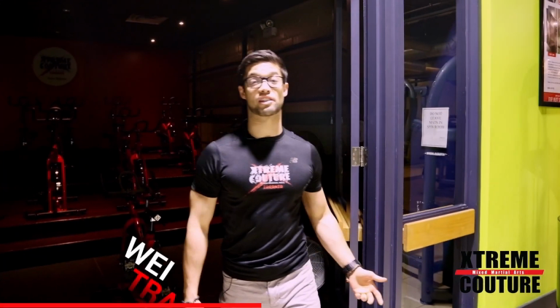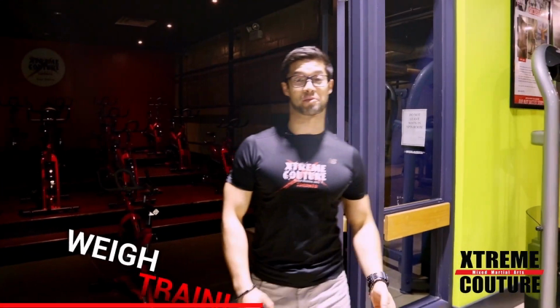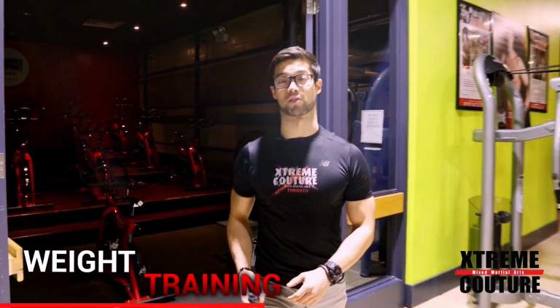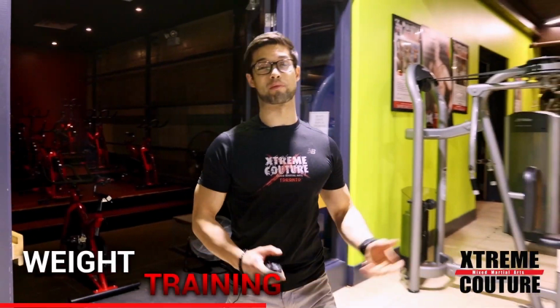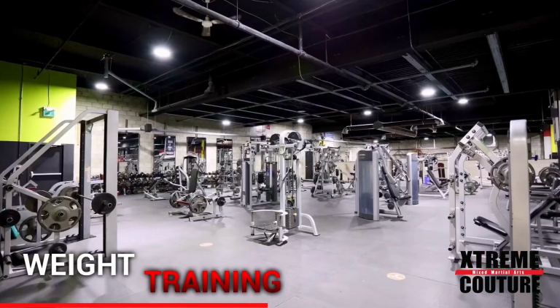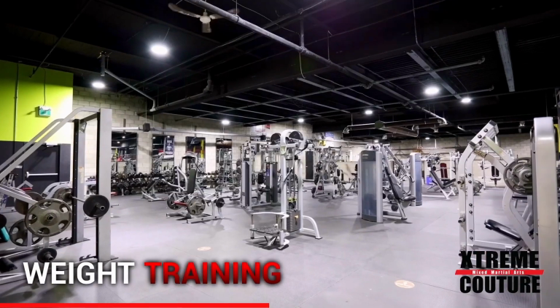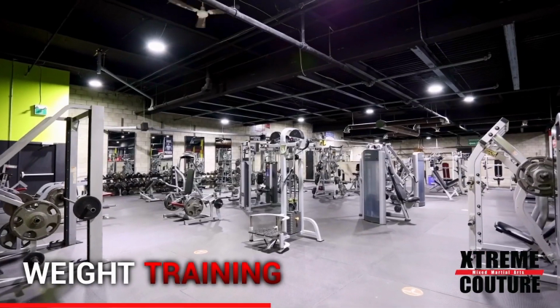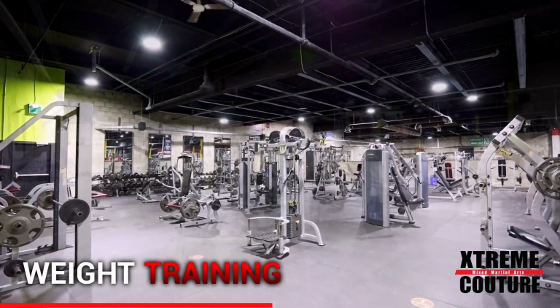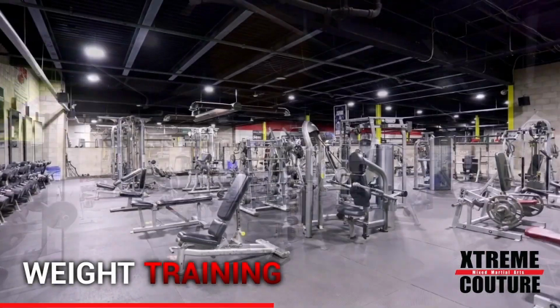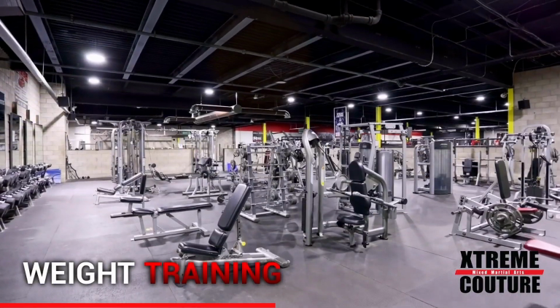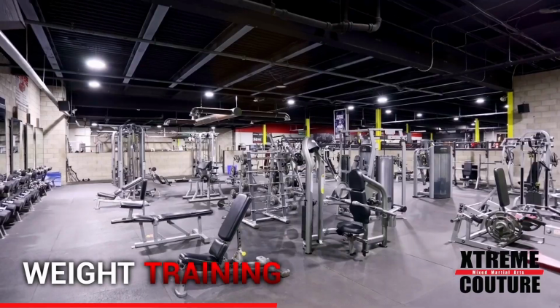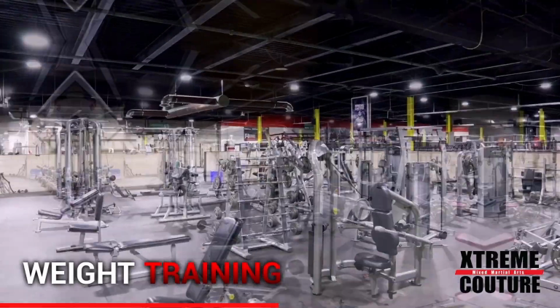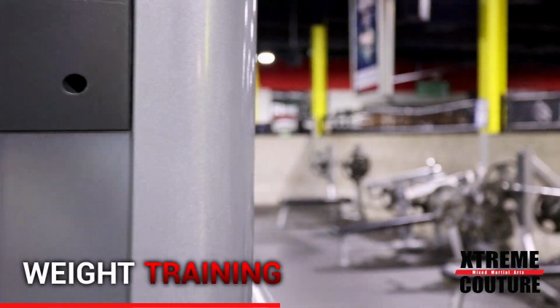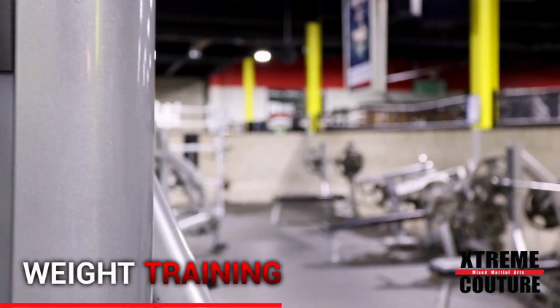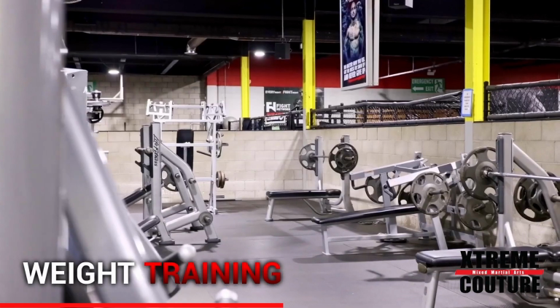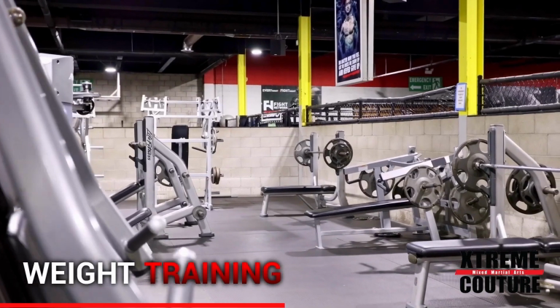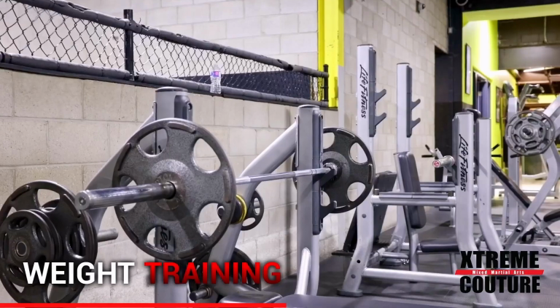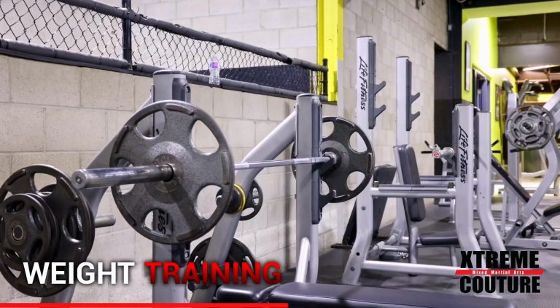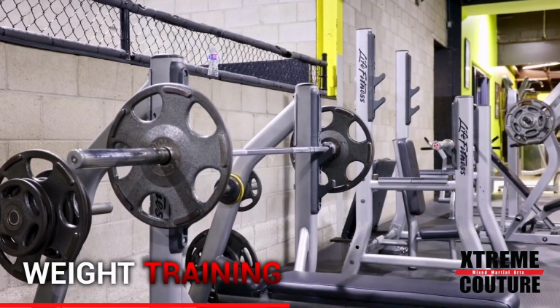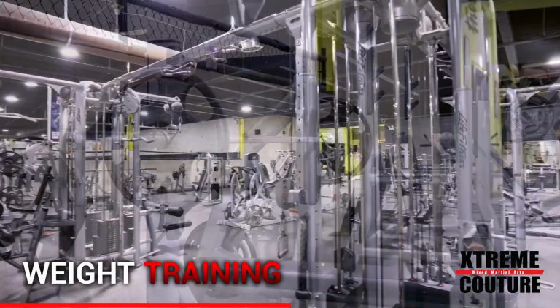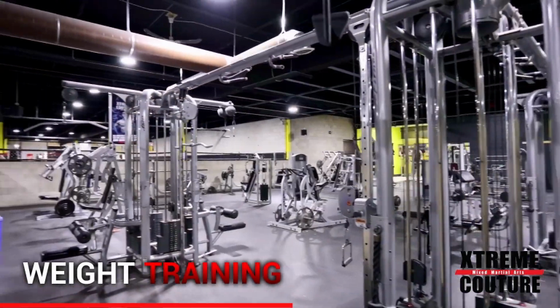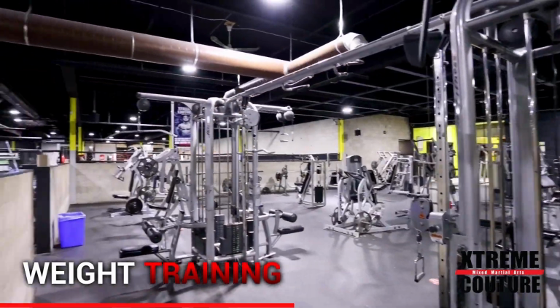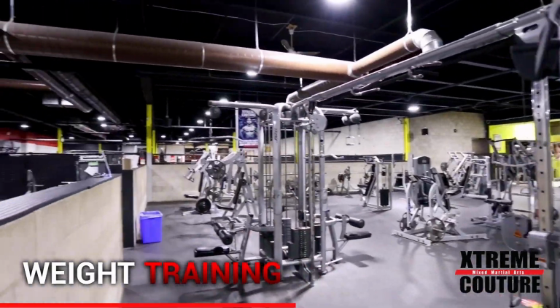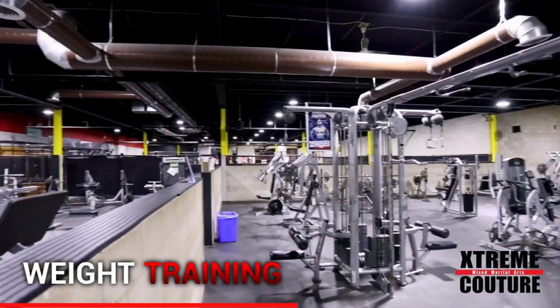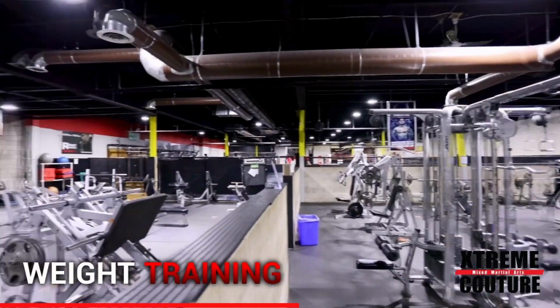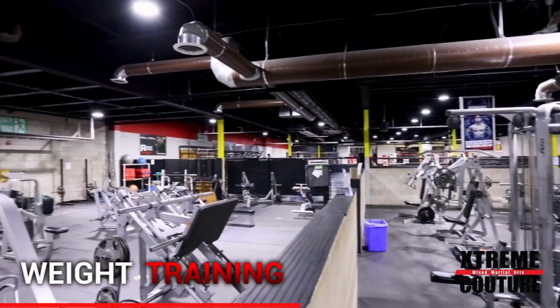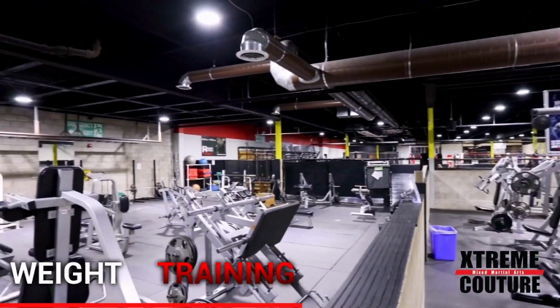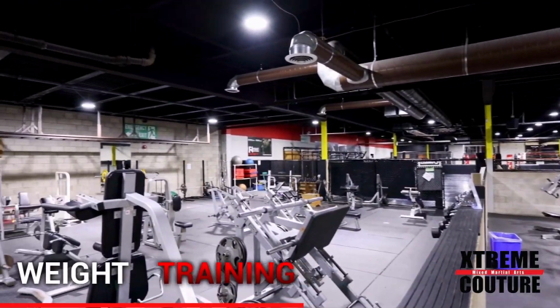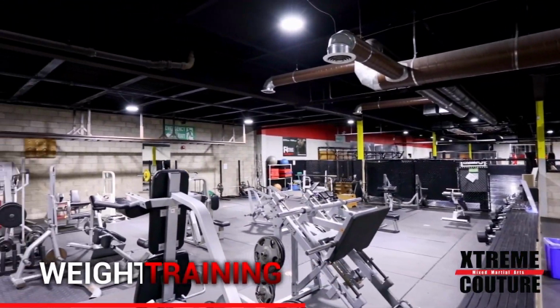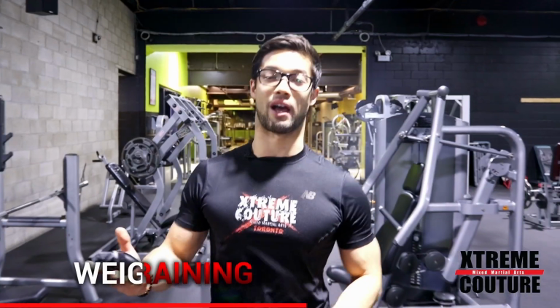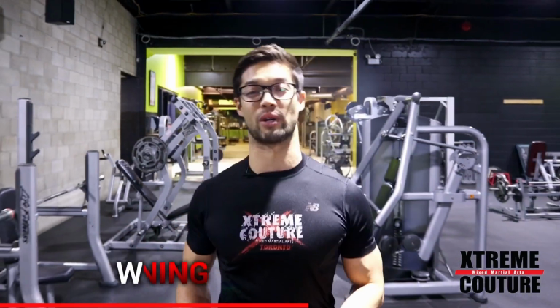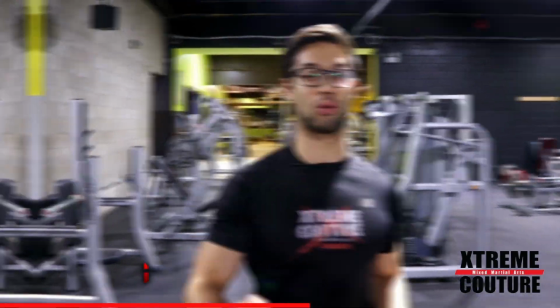Exiting the spin studio, the gym opens into a sweeping heavyweight conditioning area. A wide range of dumbbells, plate-loaded machines, squat racks, and more fill the space and provide members with all of the tools they need to diversify their workouts and surpass their weightlifting goals.